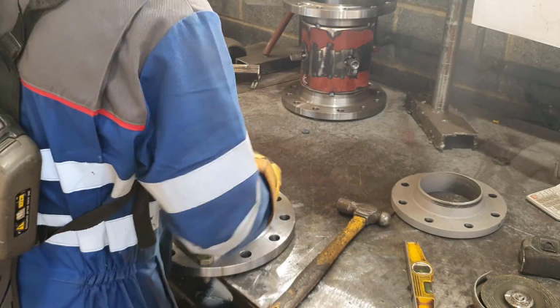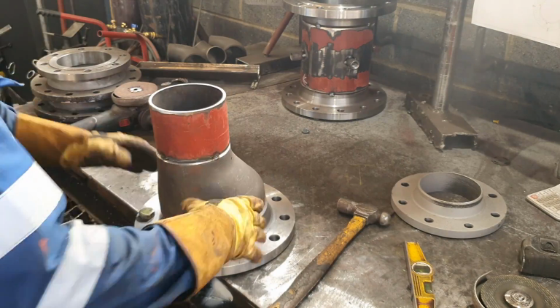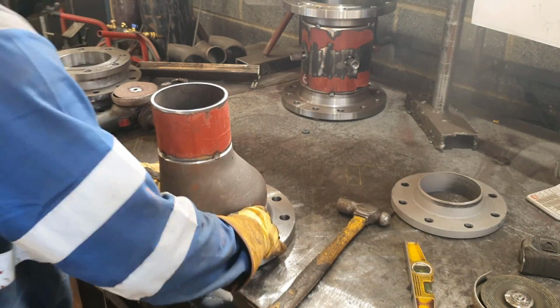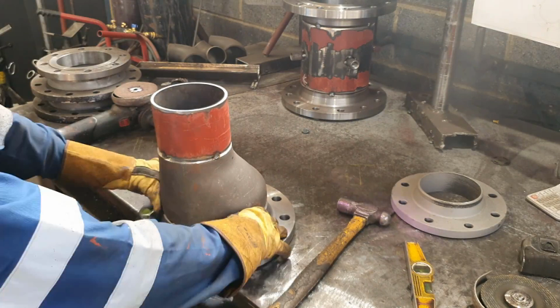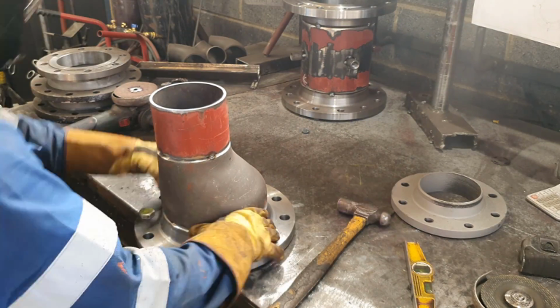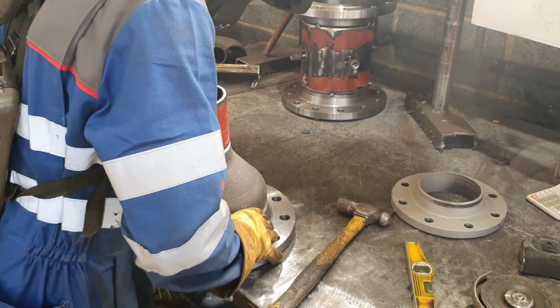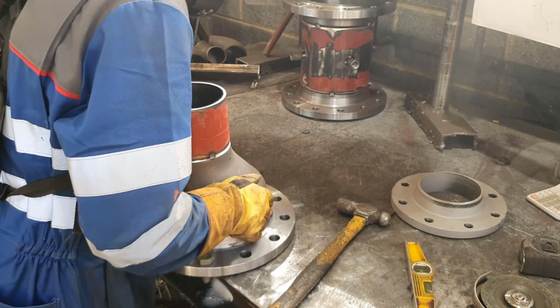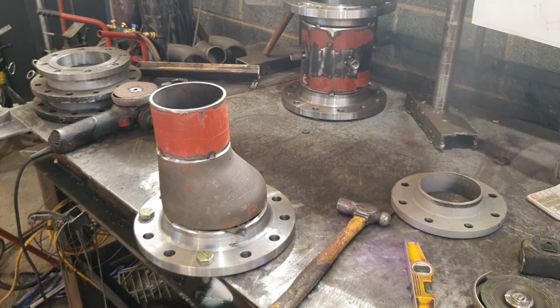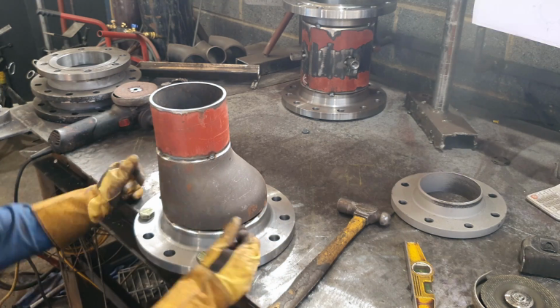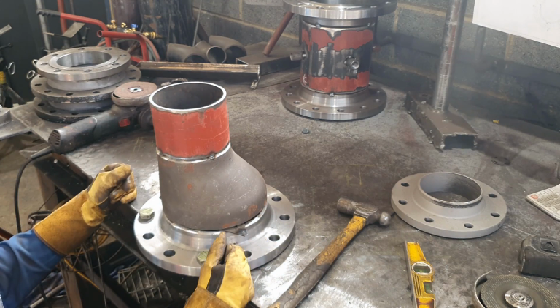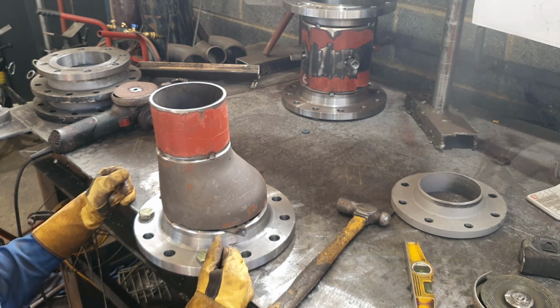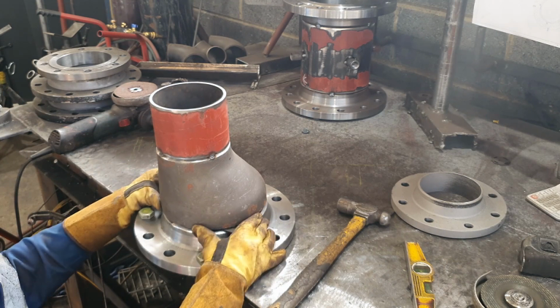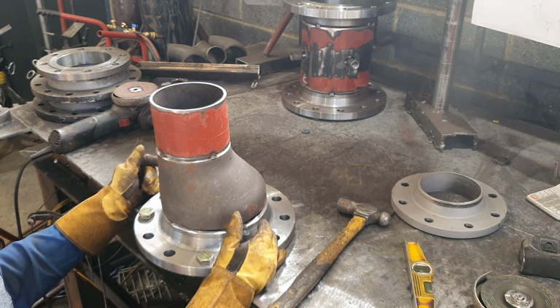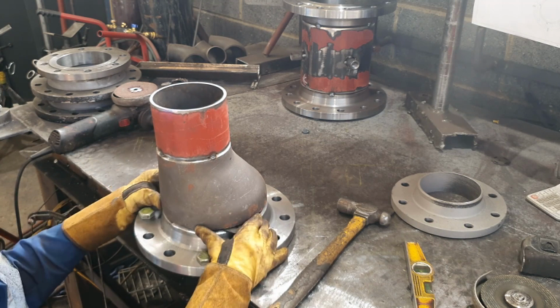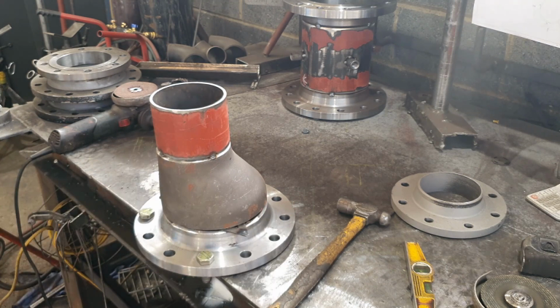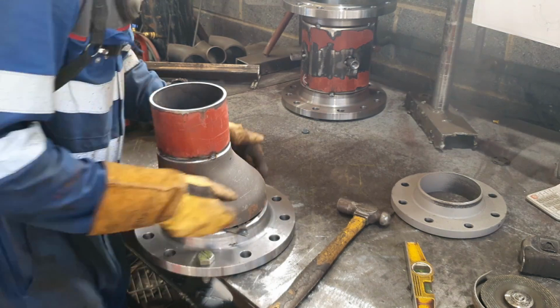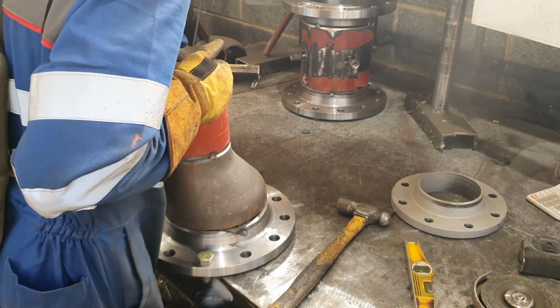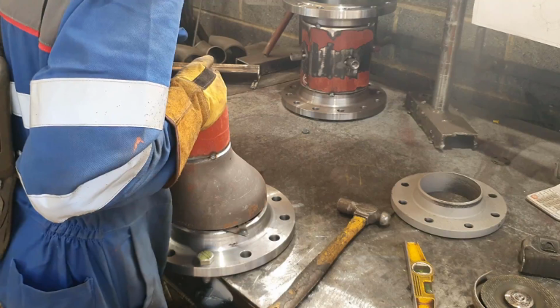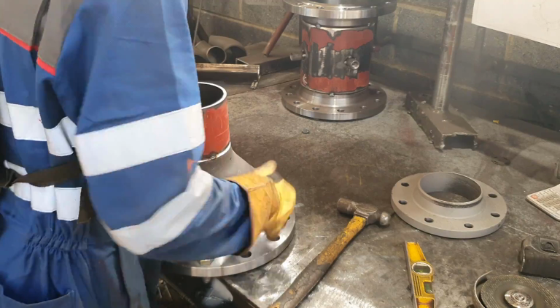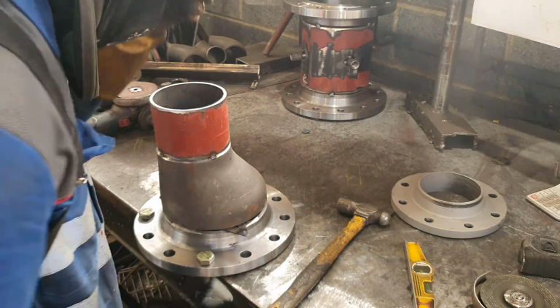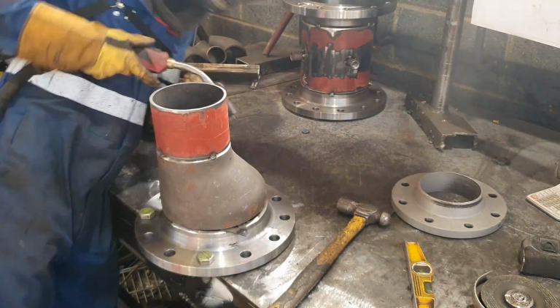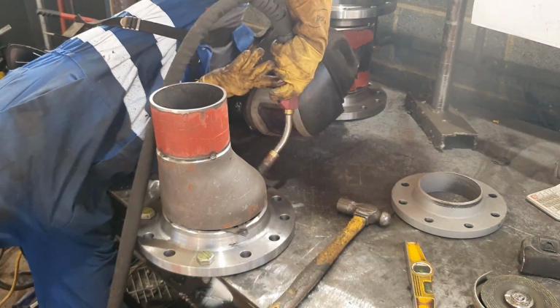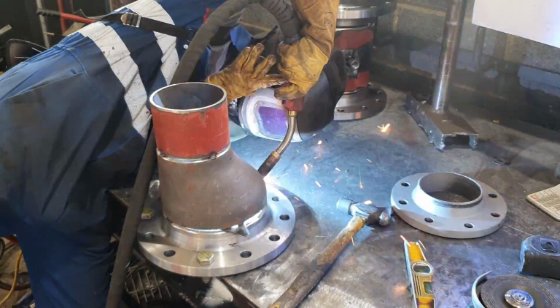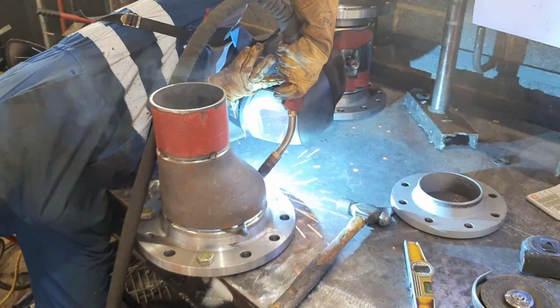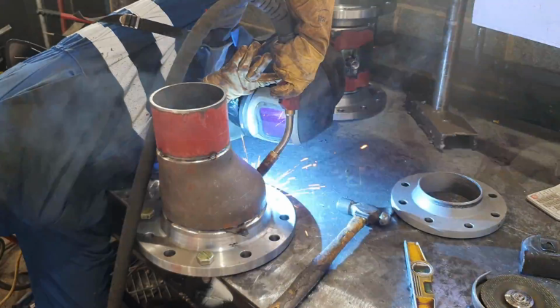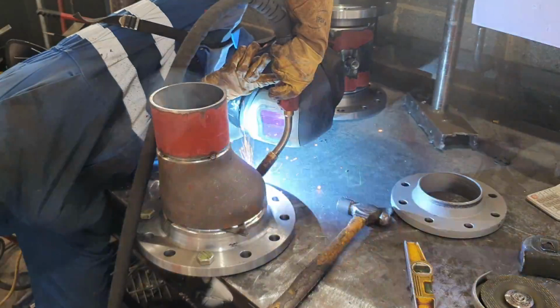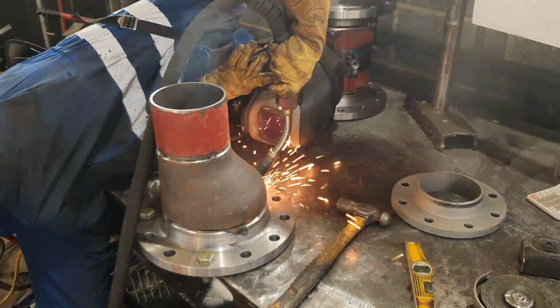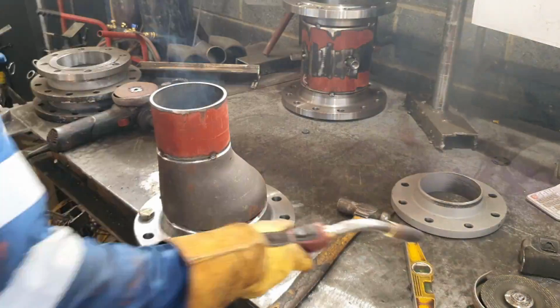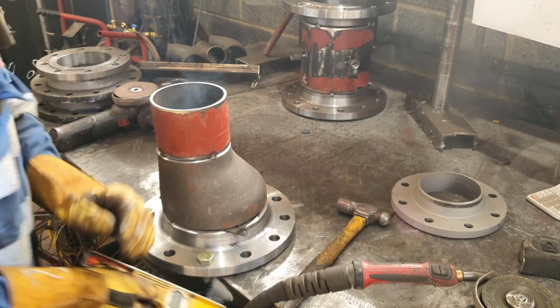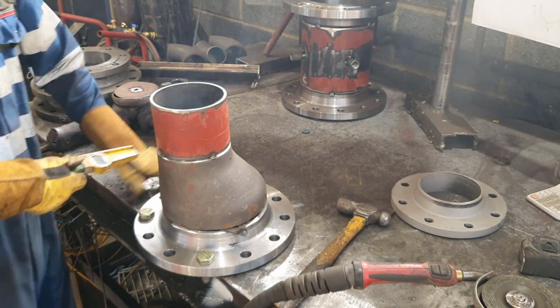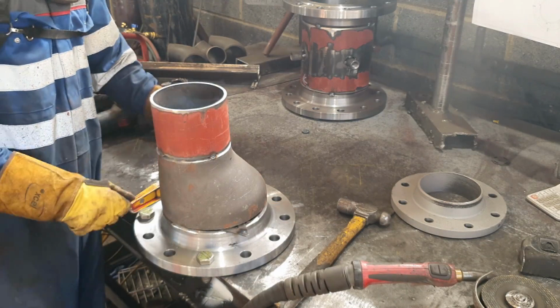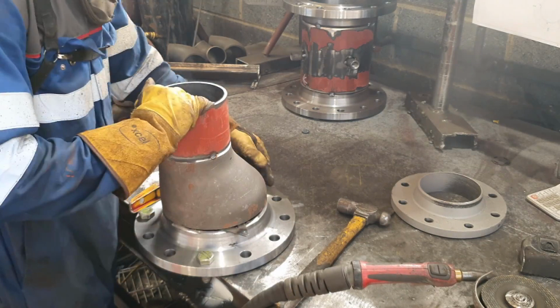I use two bolts as locators to make the flange holes line up, and then just using my eye. There are ways of measuring to get it perfect, but this is more than good enough for the application I'm doing.